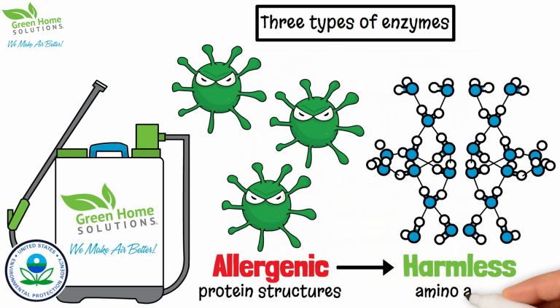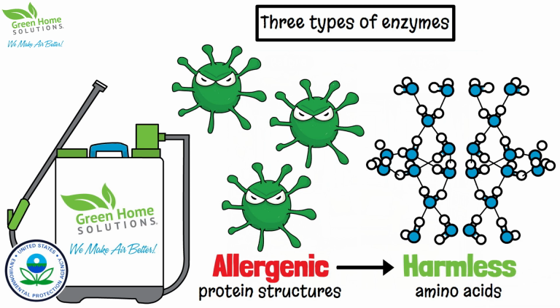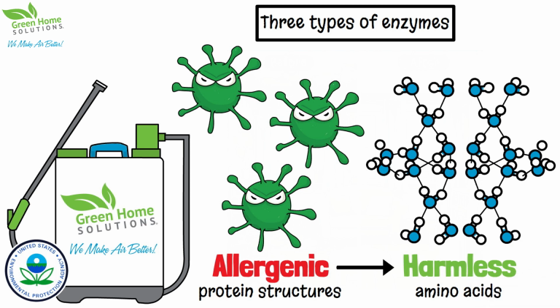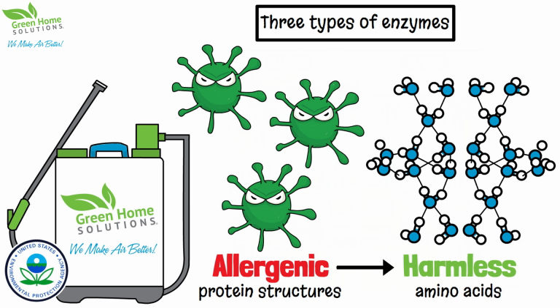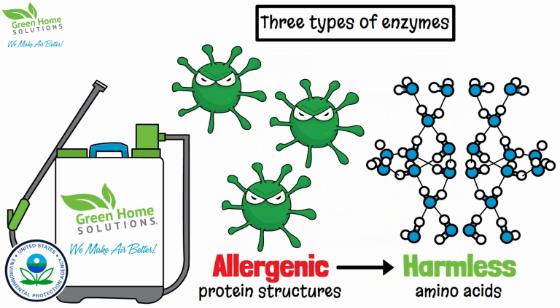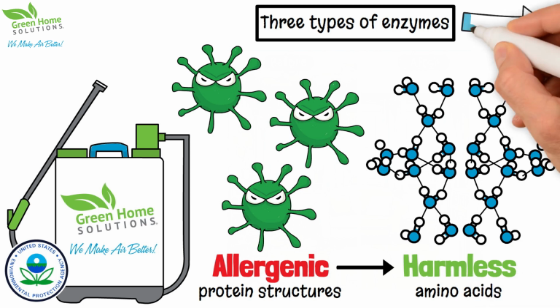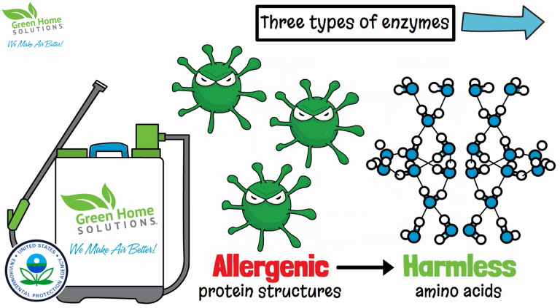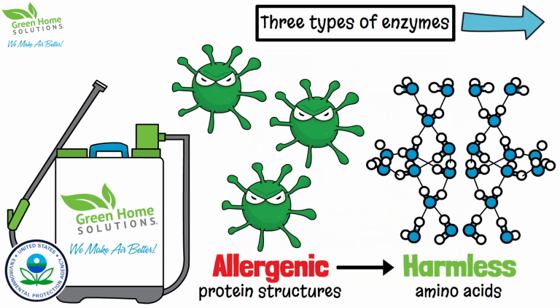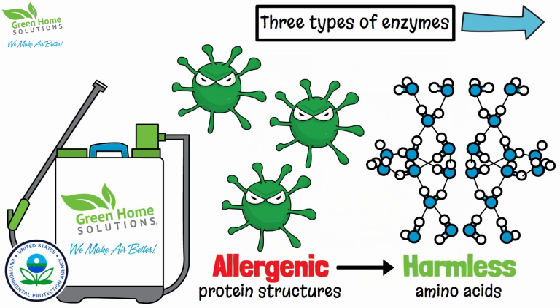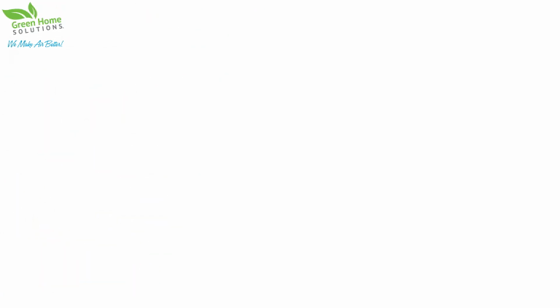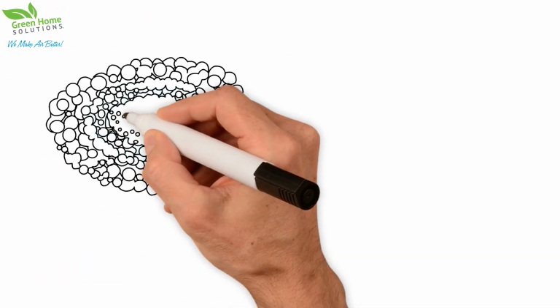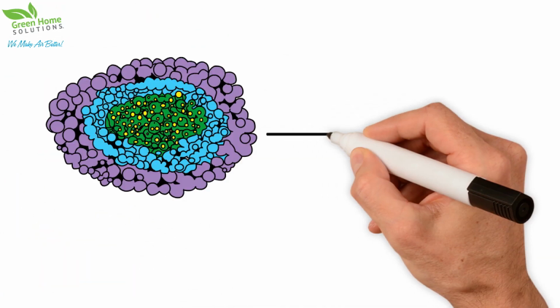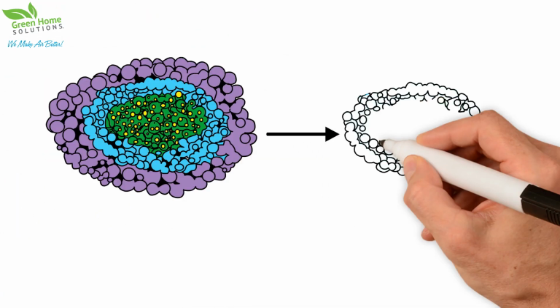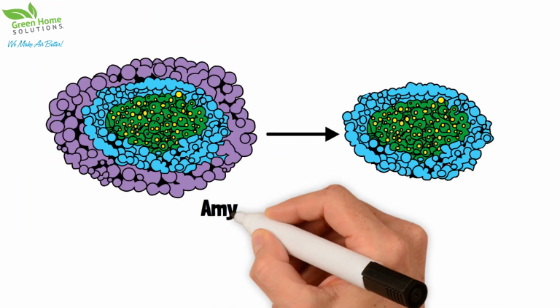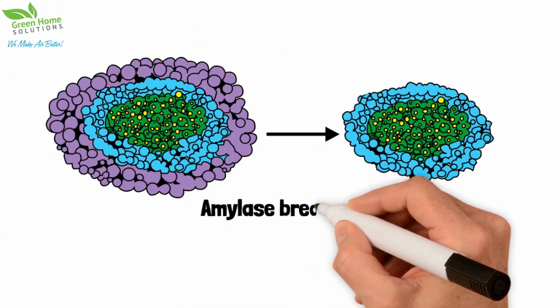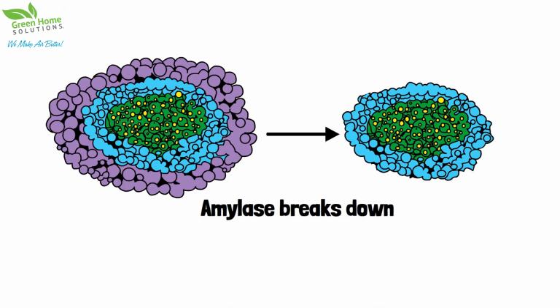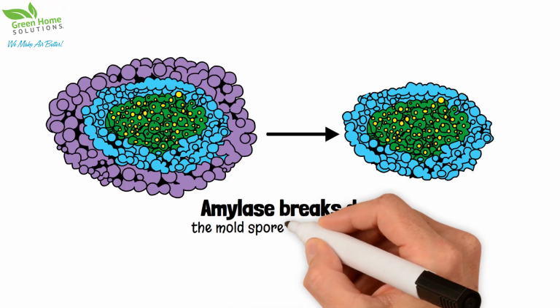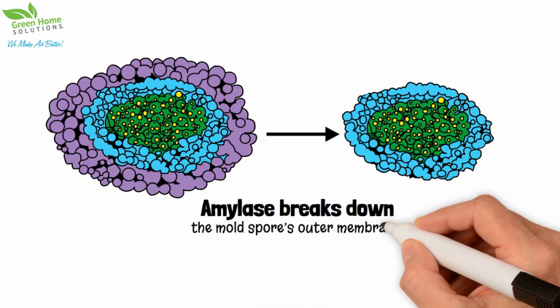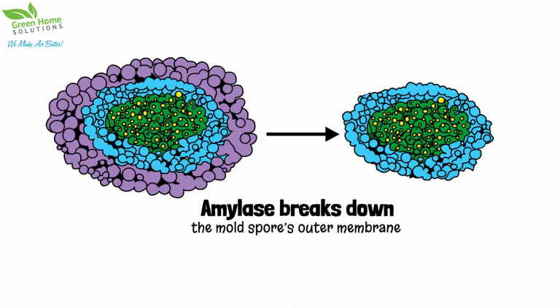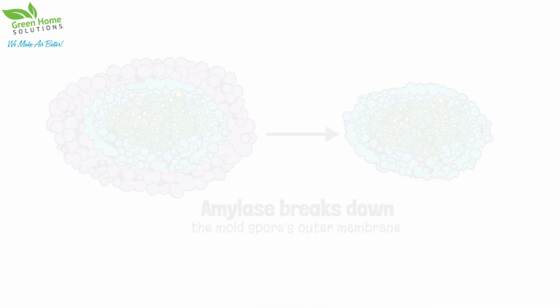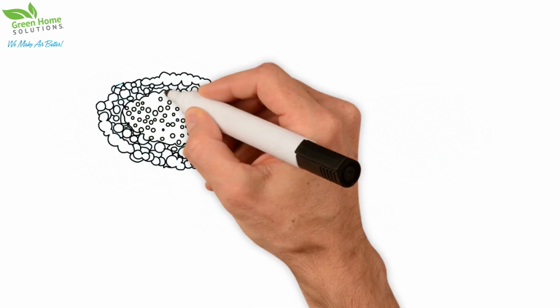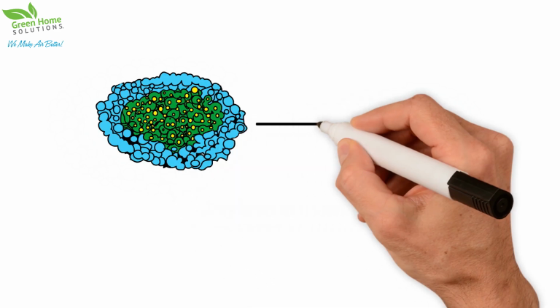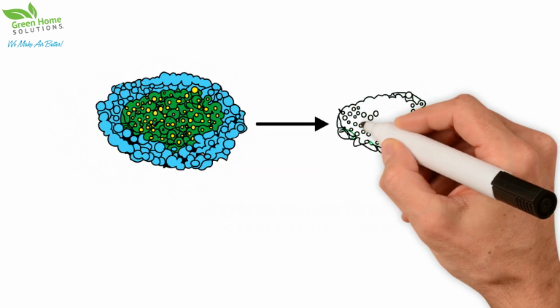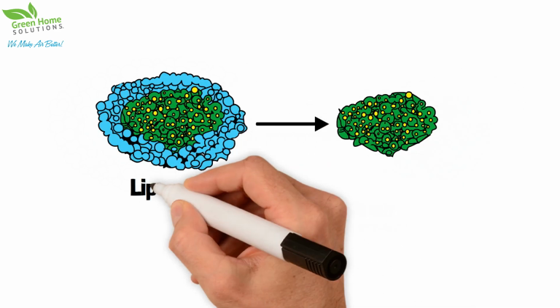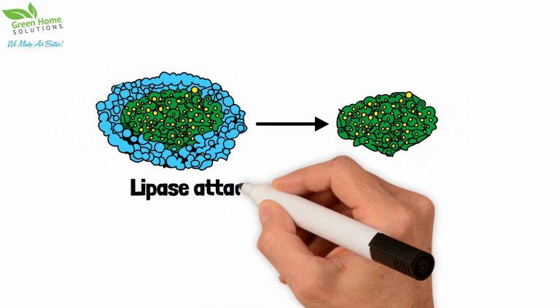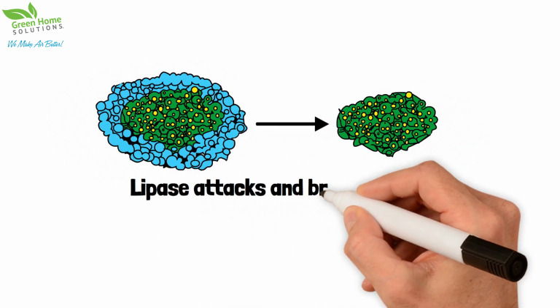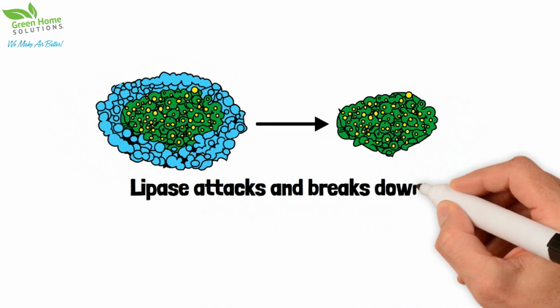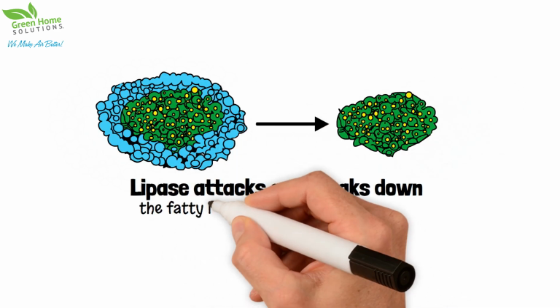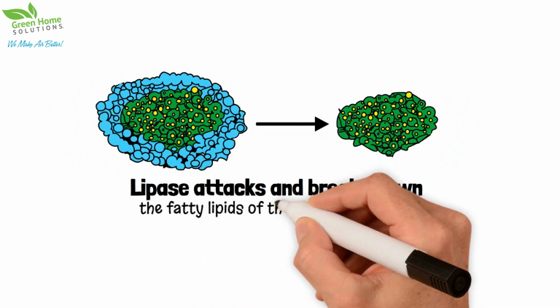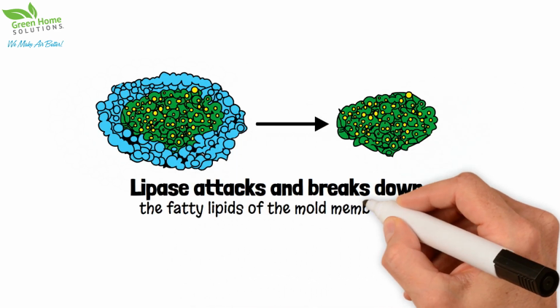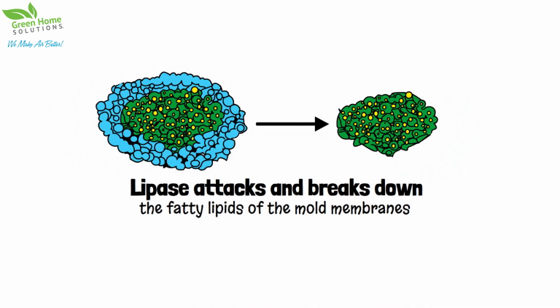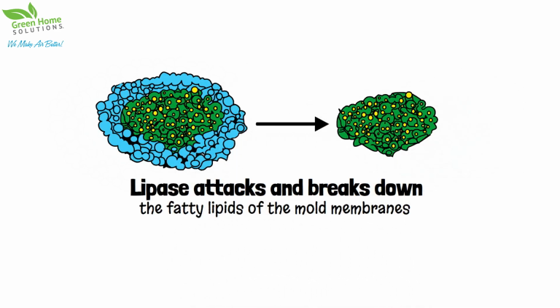Let's take a look at the science of our revolutionary product. First, MLase breaks down the mold spore's outer membrane. Next, lipase attacks and breaks down the fatty lipids inside of and in between the mold membranes.